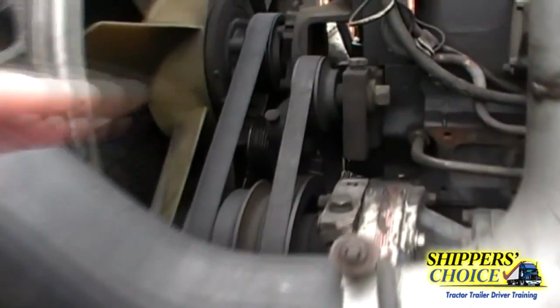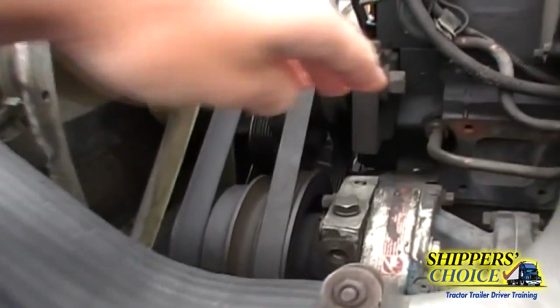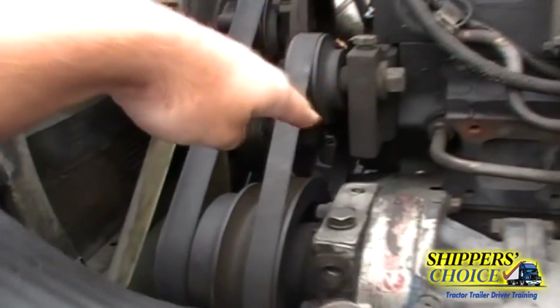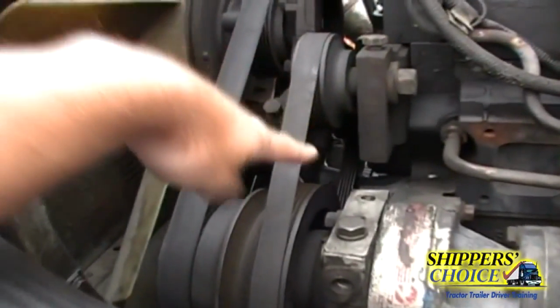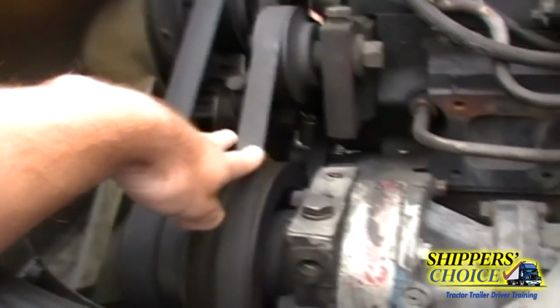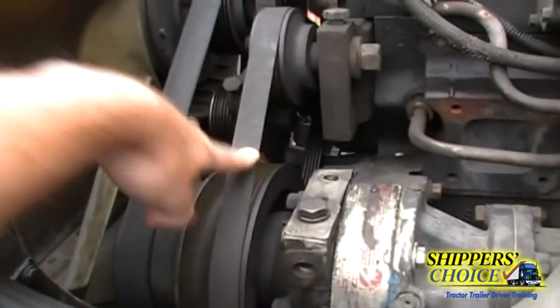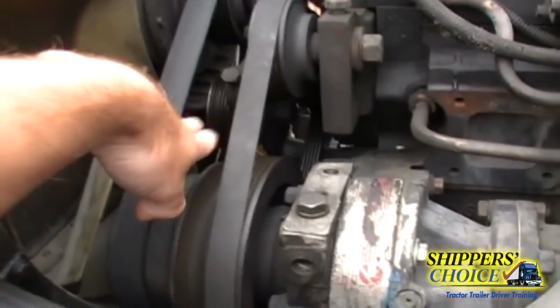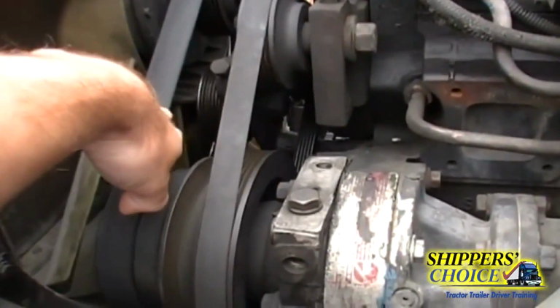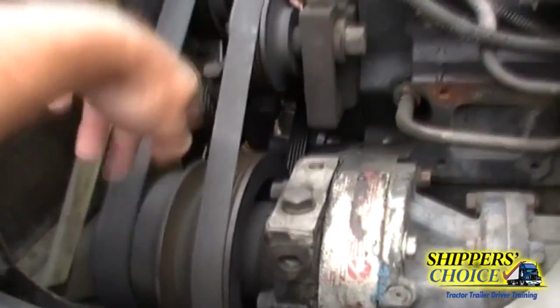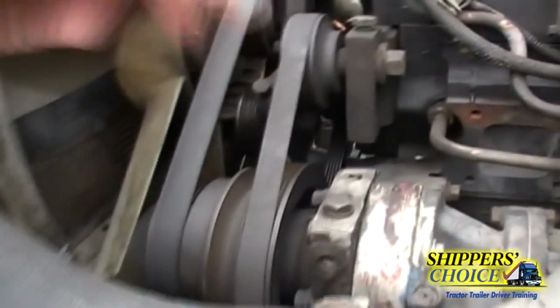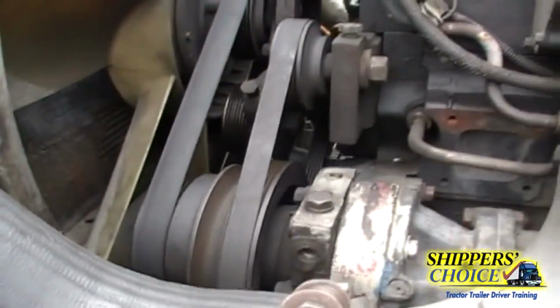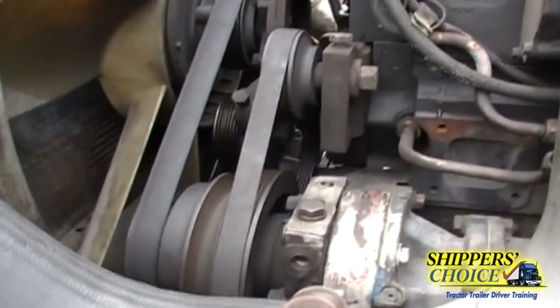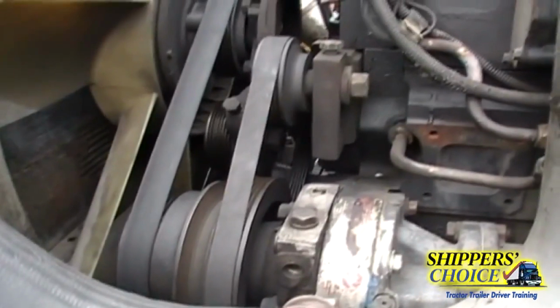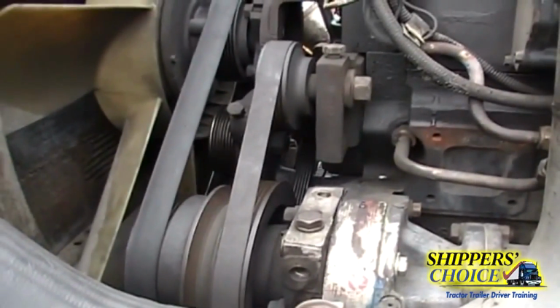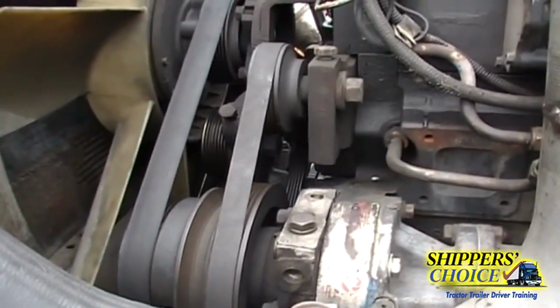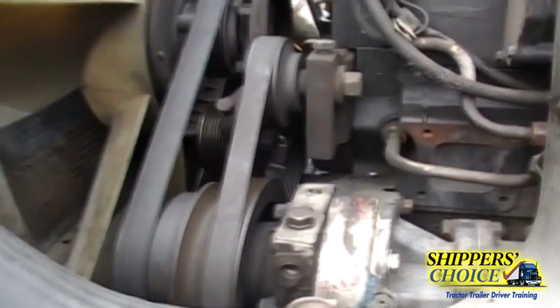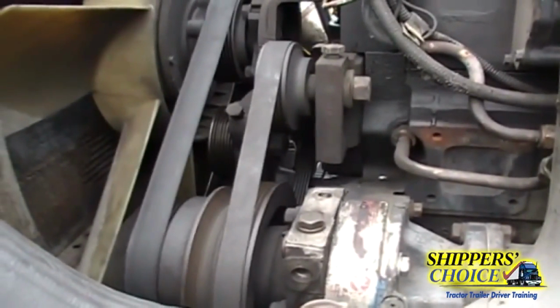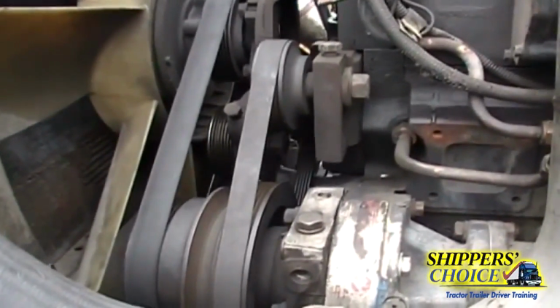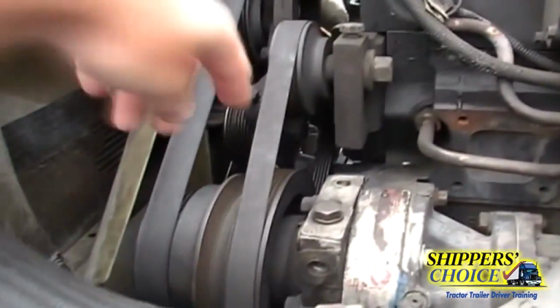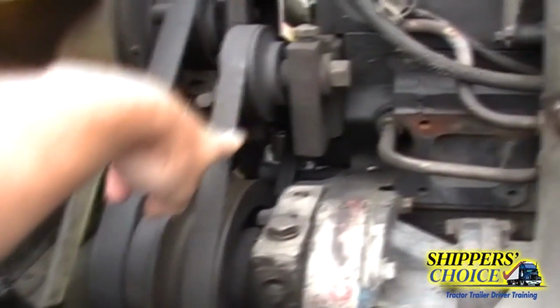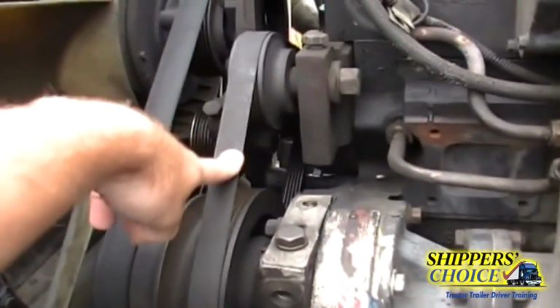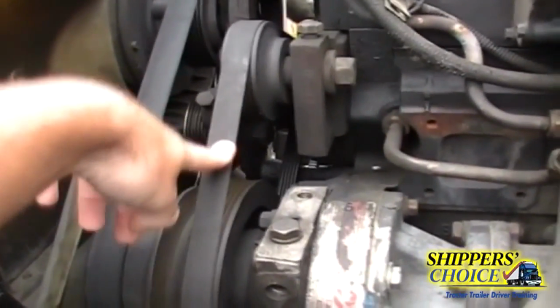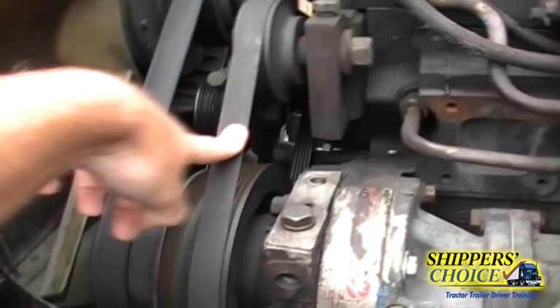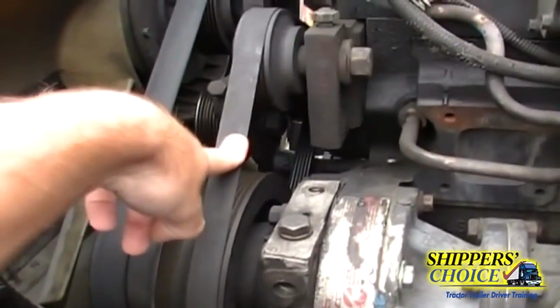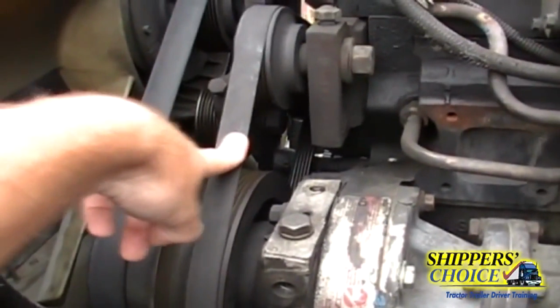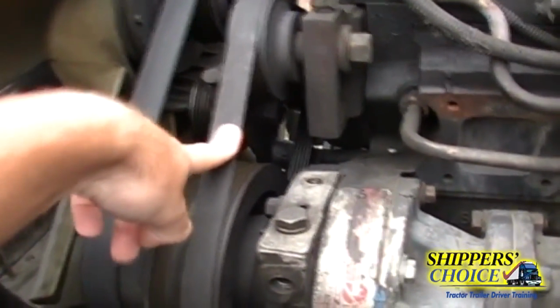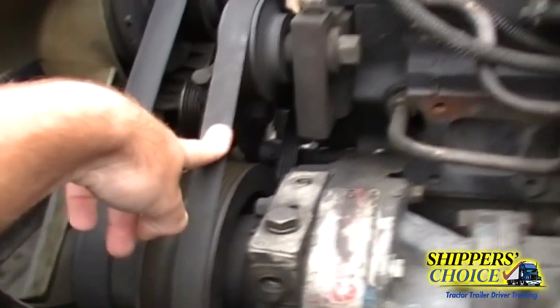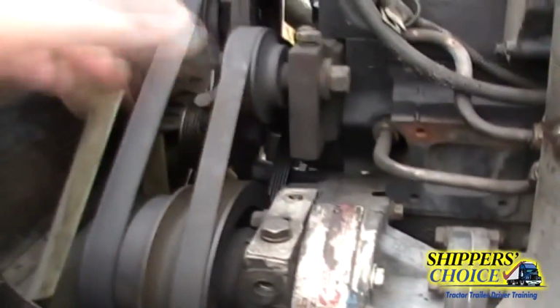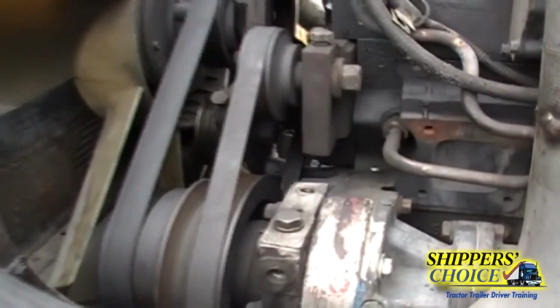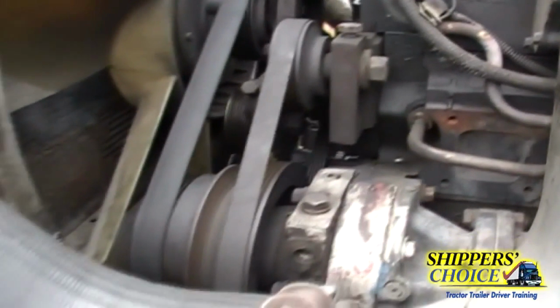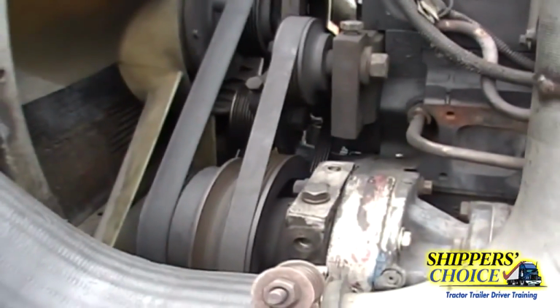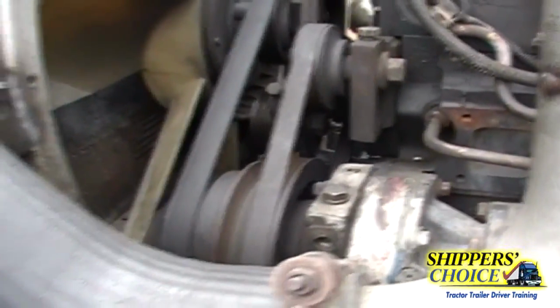We're going to check all our belts — none of them are cracked, dry rotted, or broken. No more than a quarter inch of deflection when I push in on them for Virginia; no more than three-quarters of an inch for Maryland or DC.